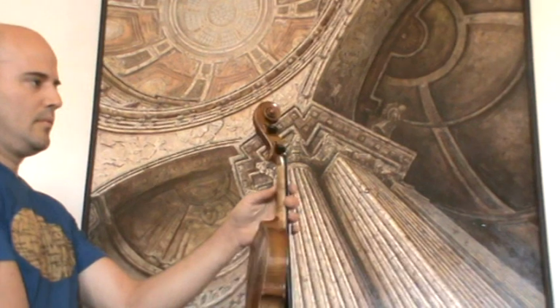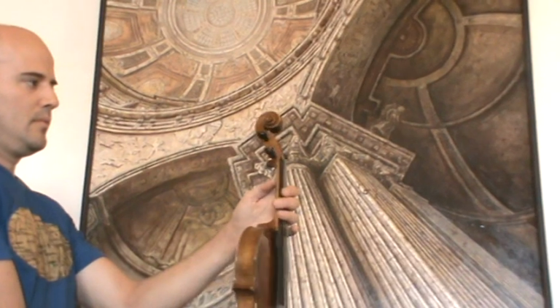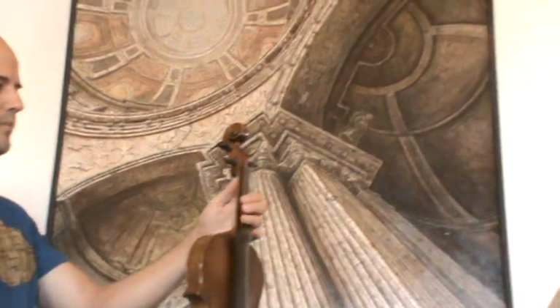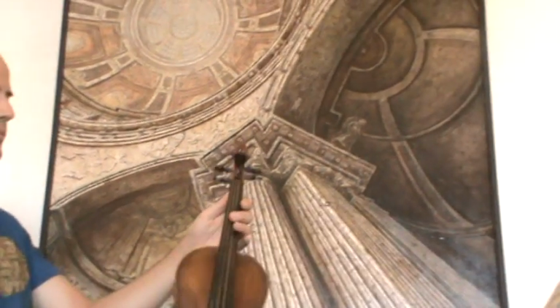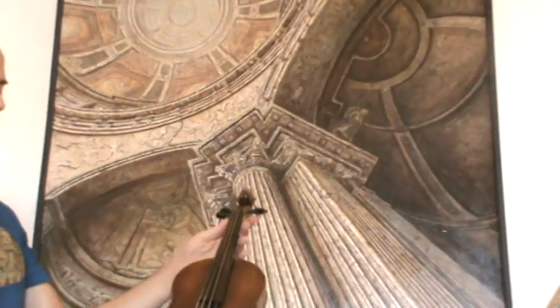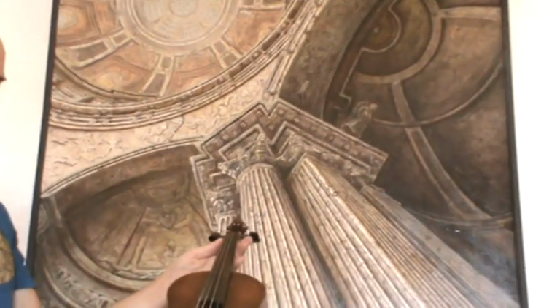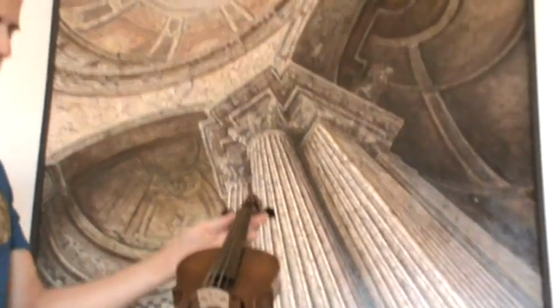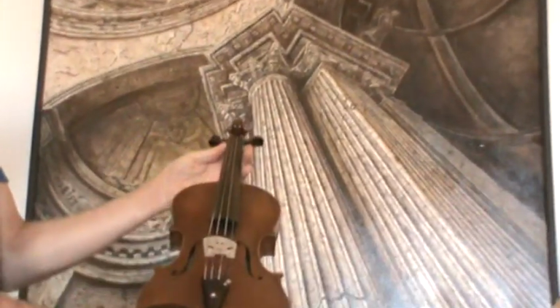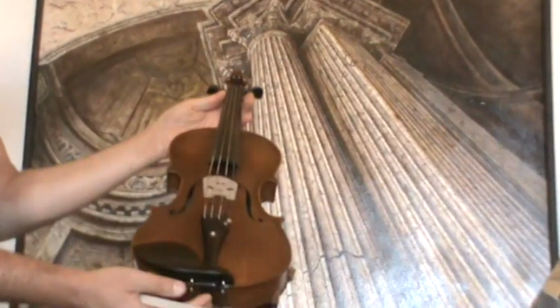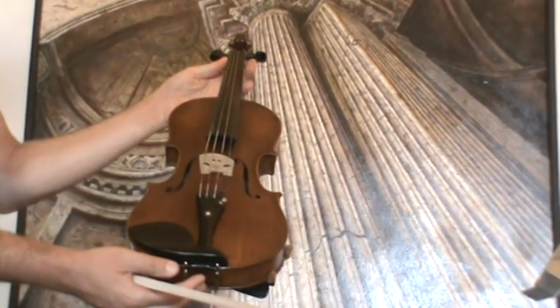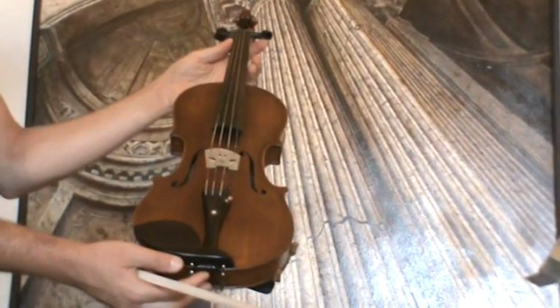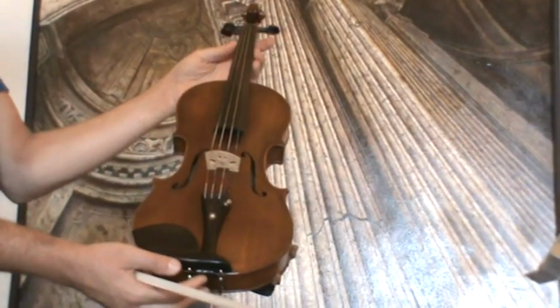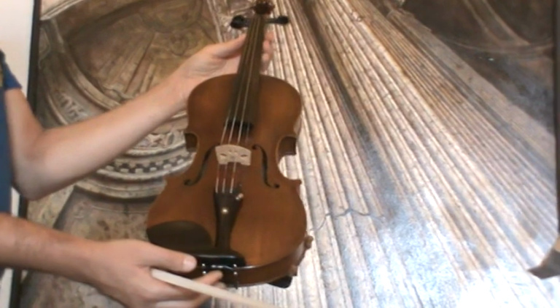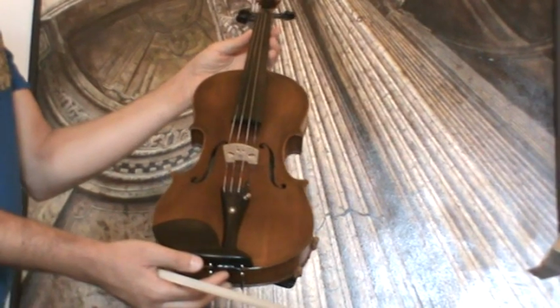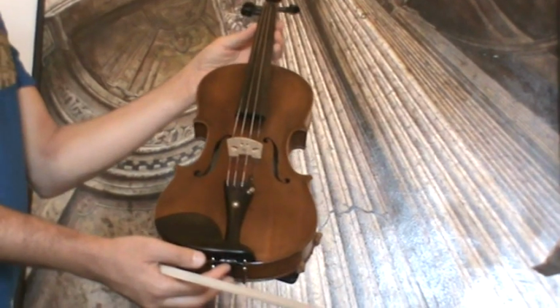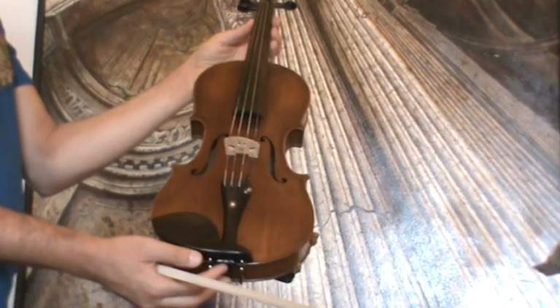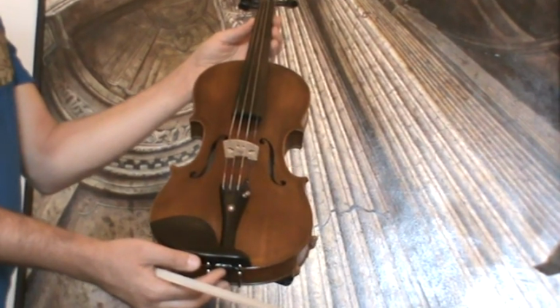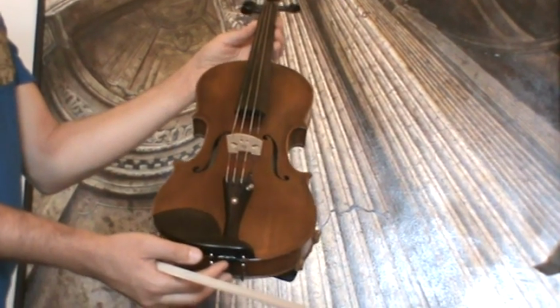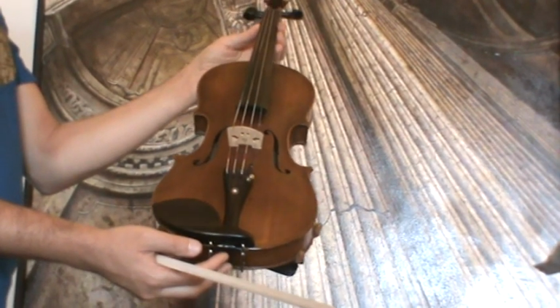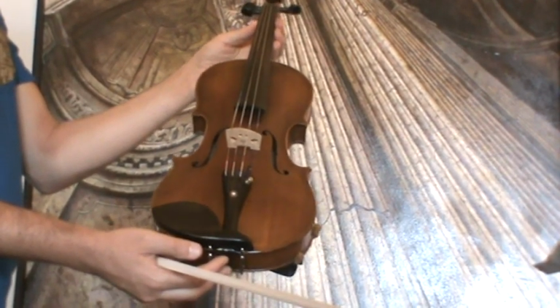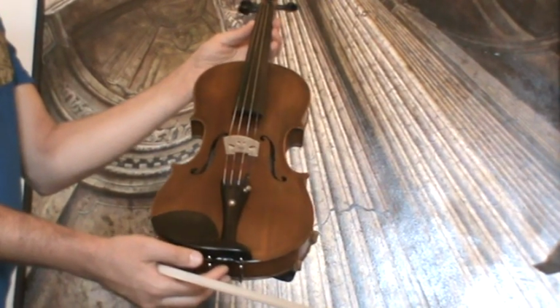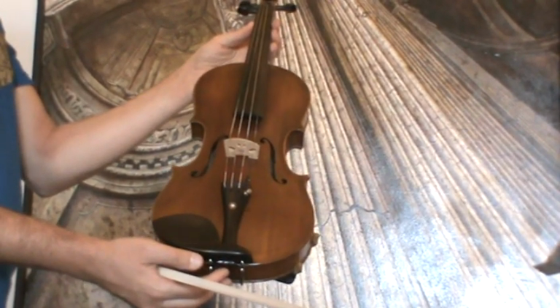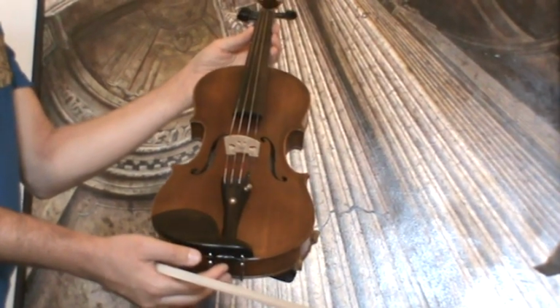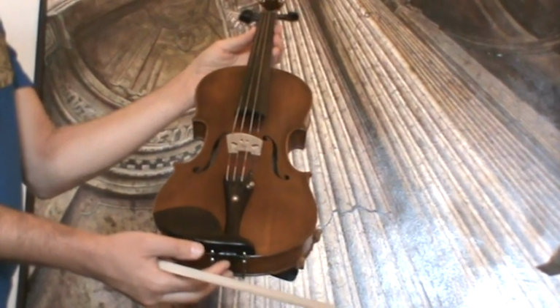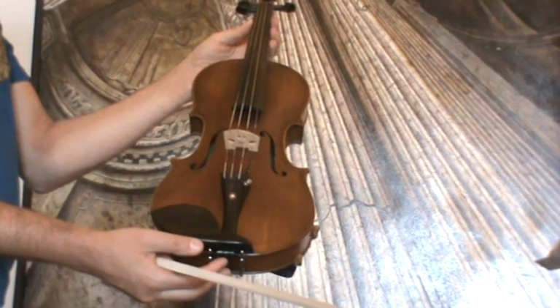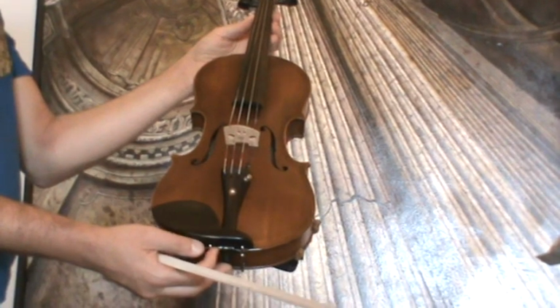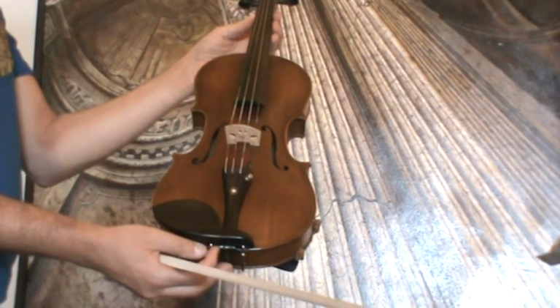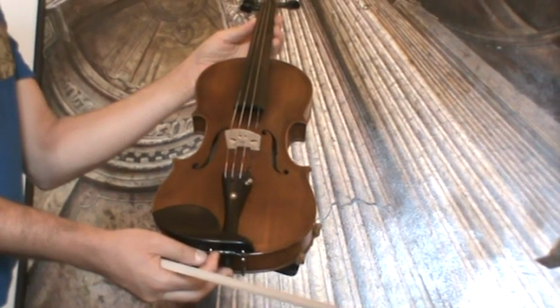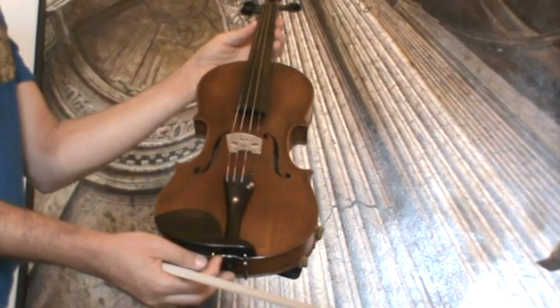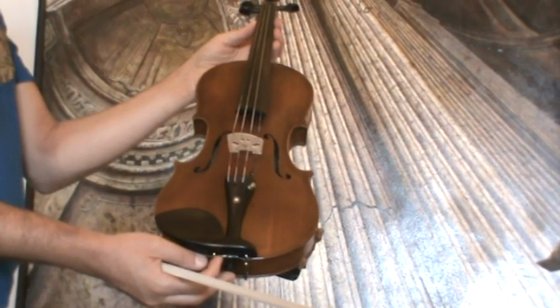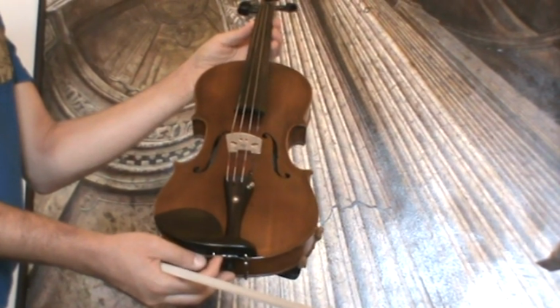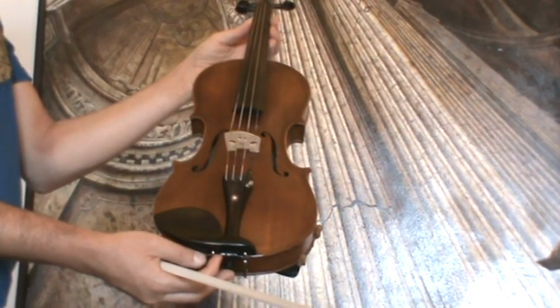The violin received a new set-up with Ebony pegs, Ebony Chinrest and Ebony Tailpiece, Pirastro Tonica Strings, and a new bridge.